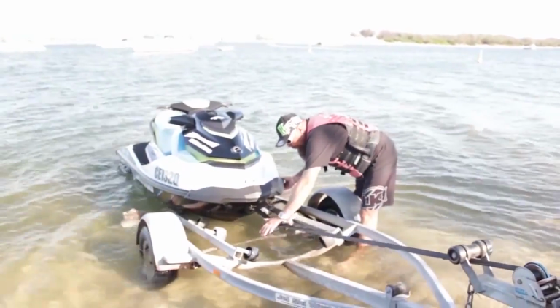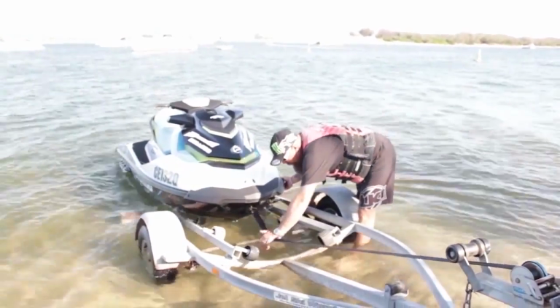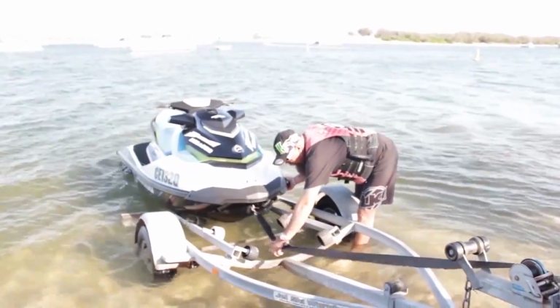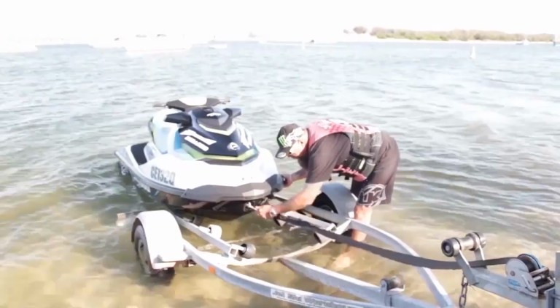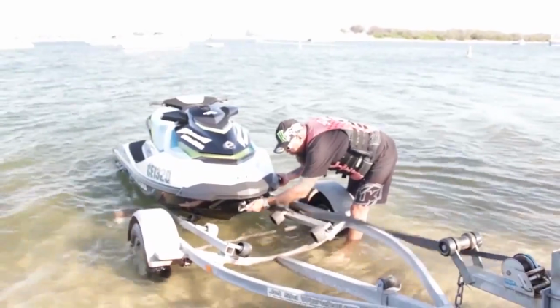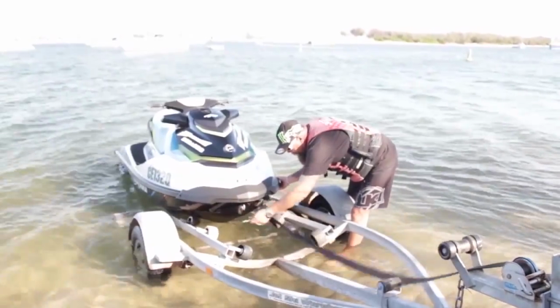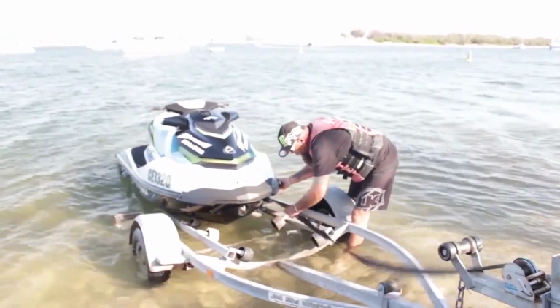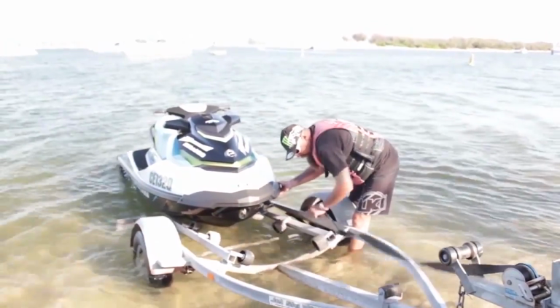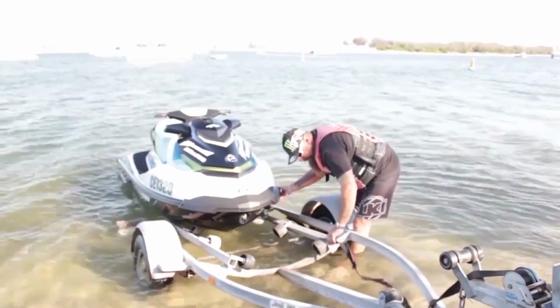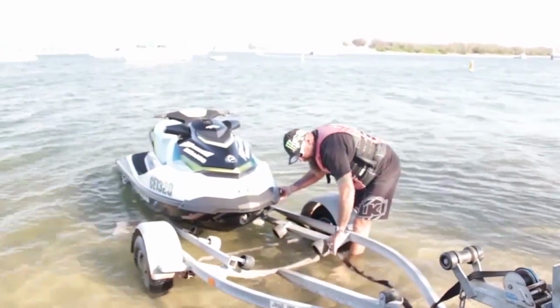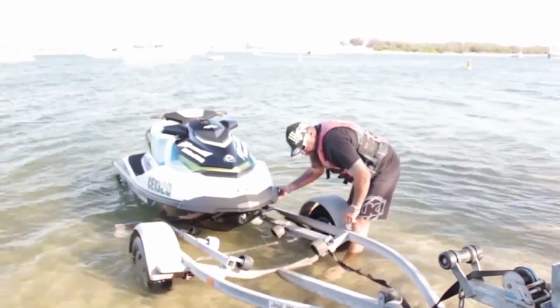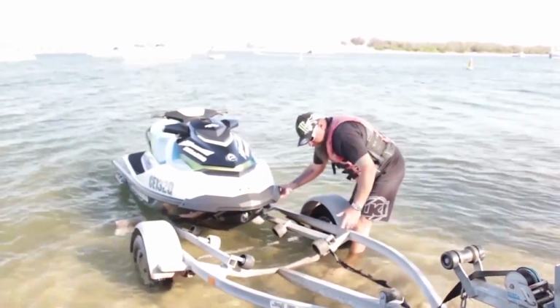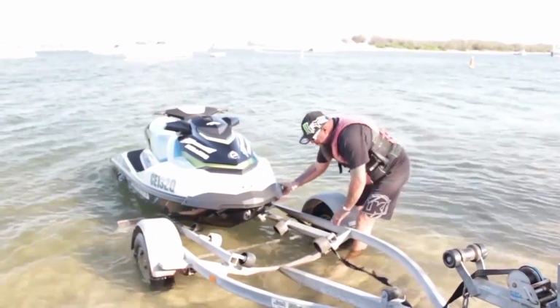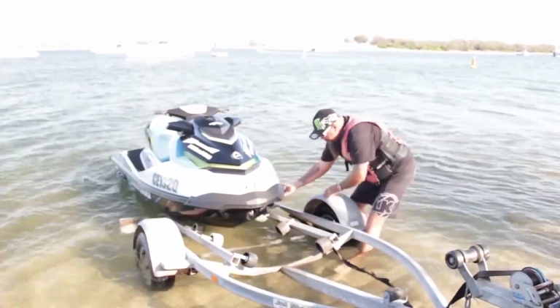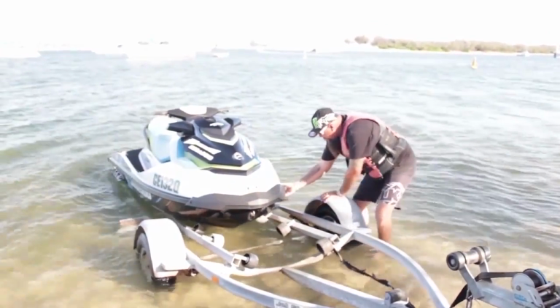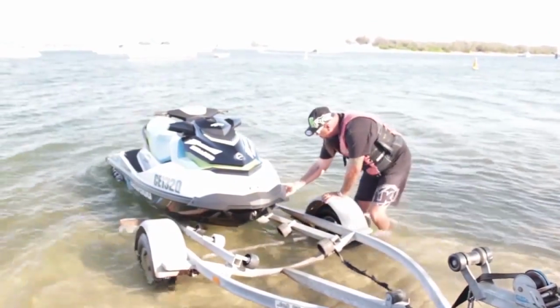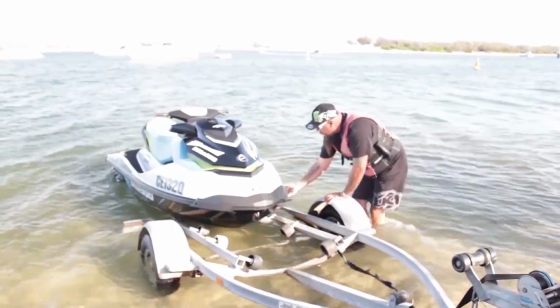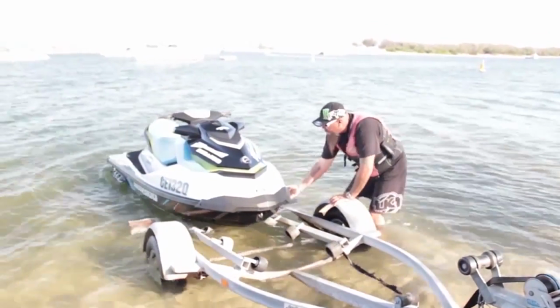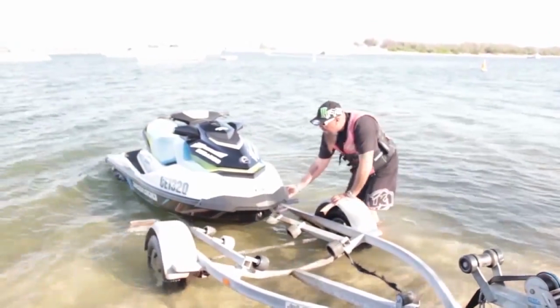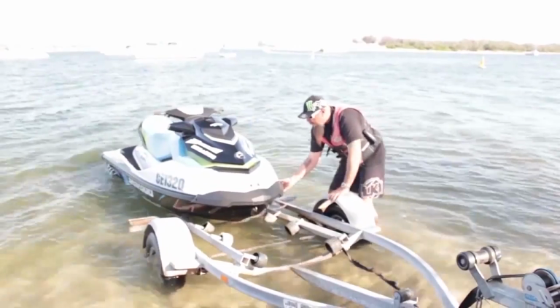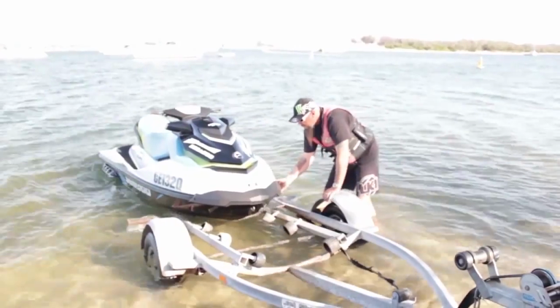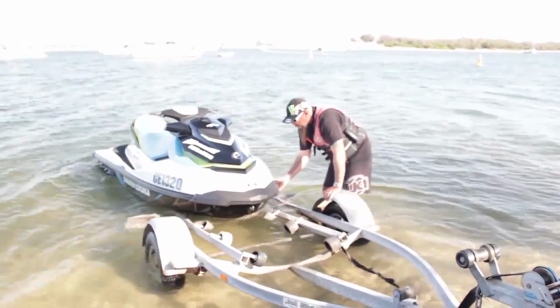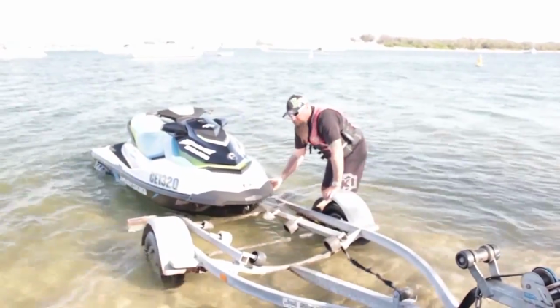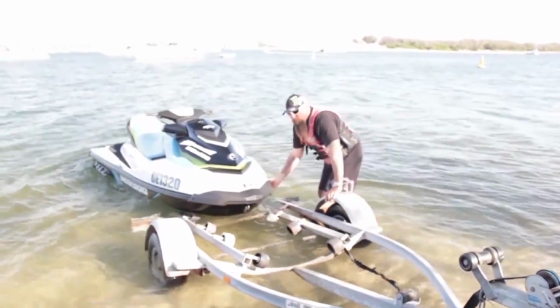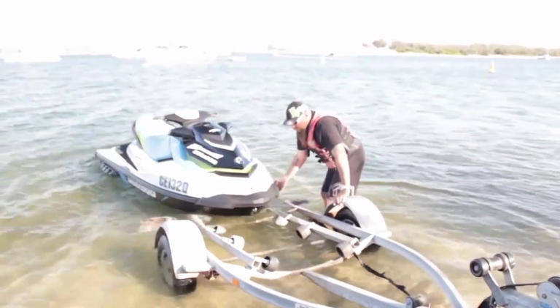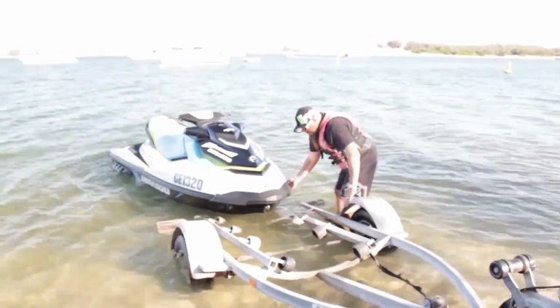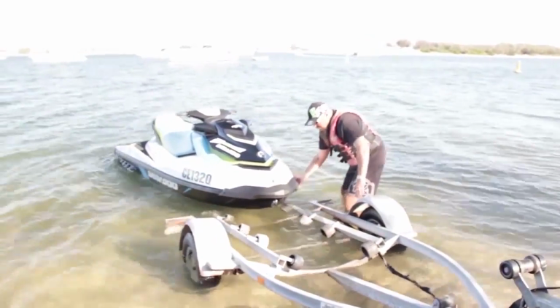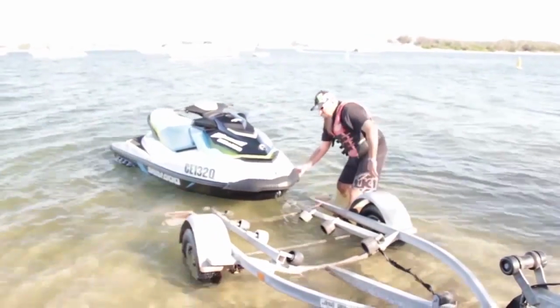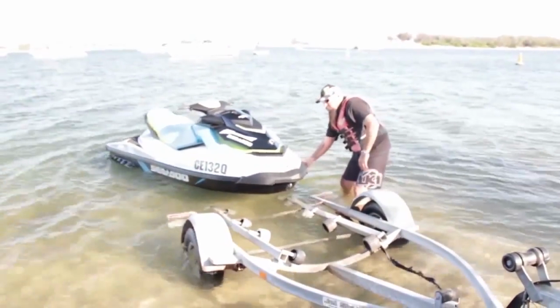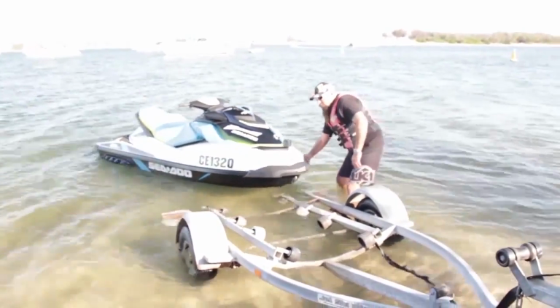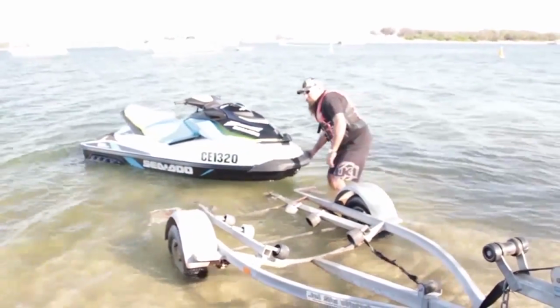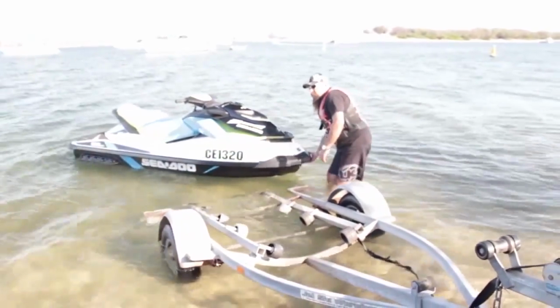Just push down like that — that'll pull it up a little bit. We can clip that onto there so we don't lose it. Just slowly bring it off the trailer and then walk it around to the beach.